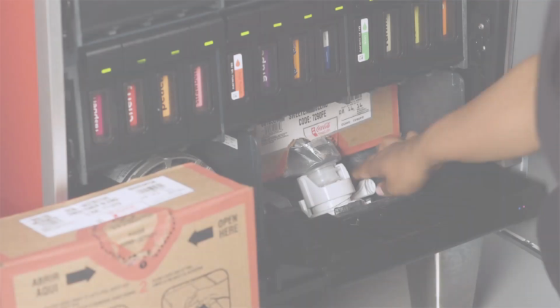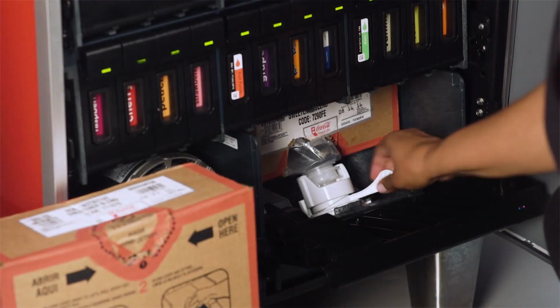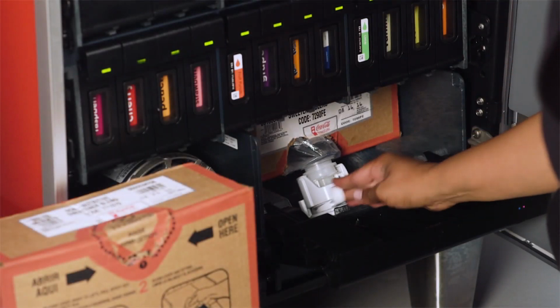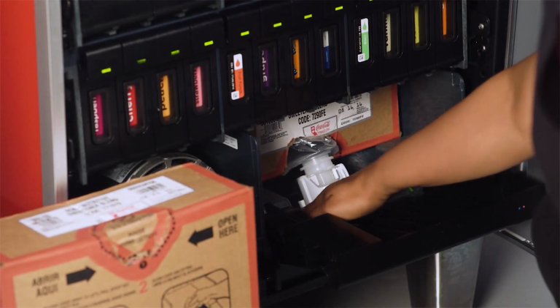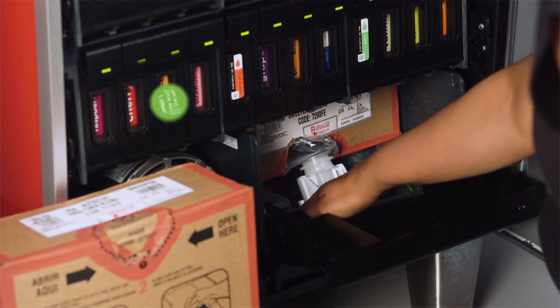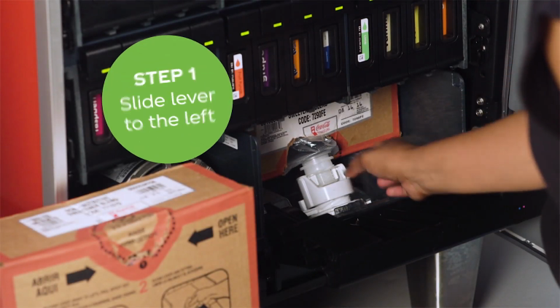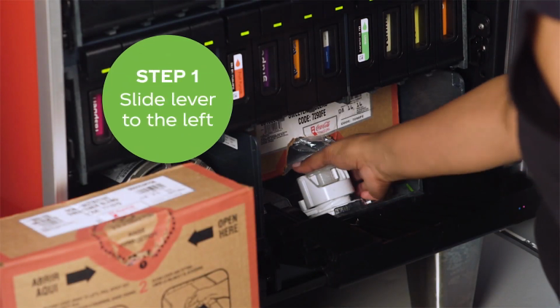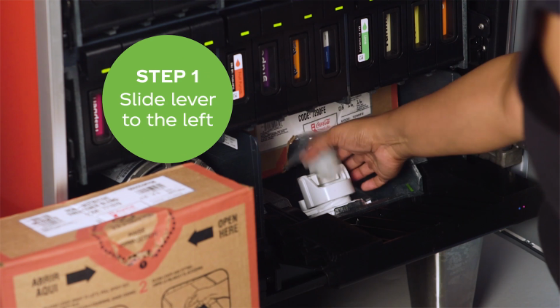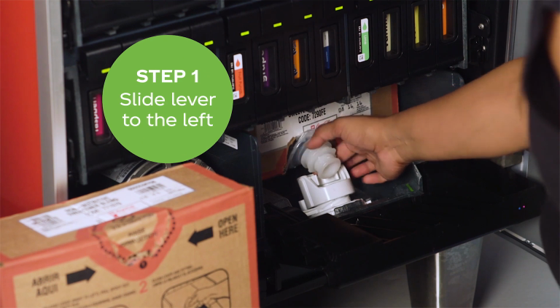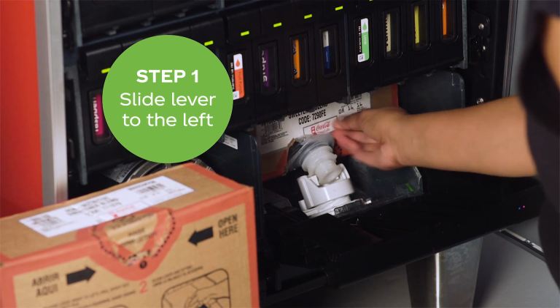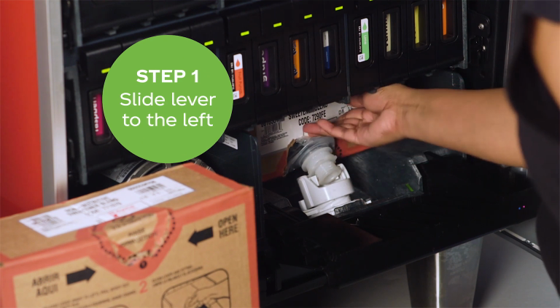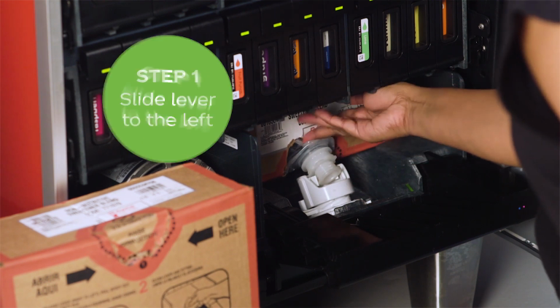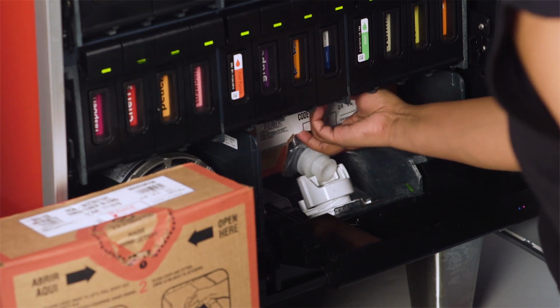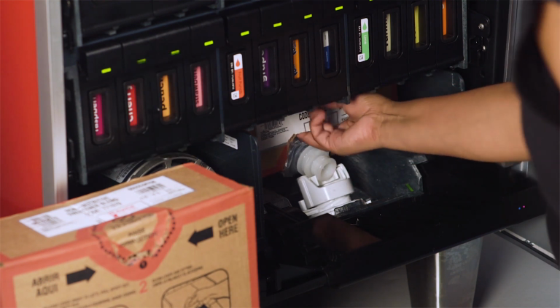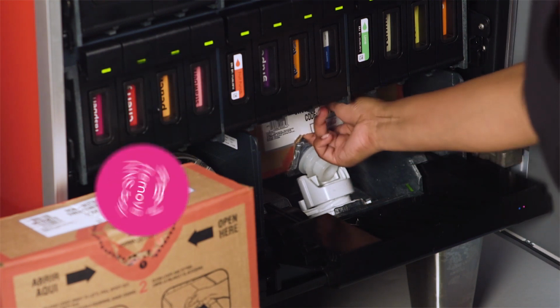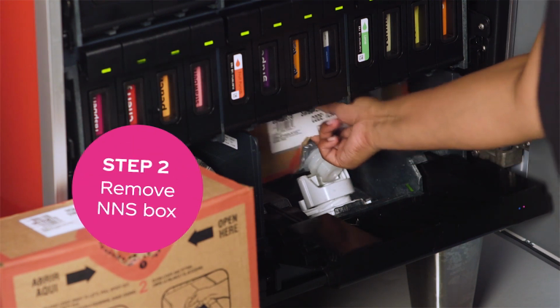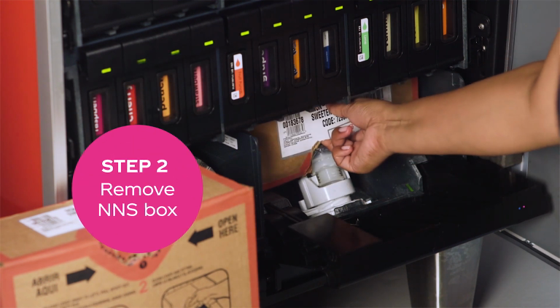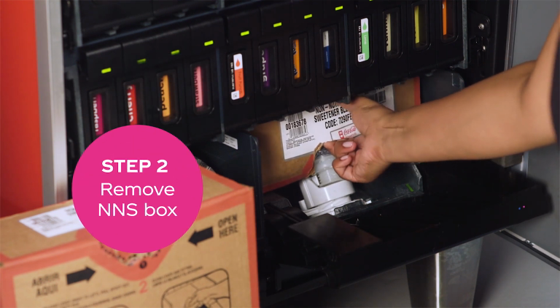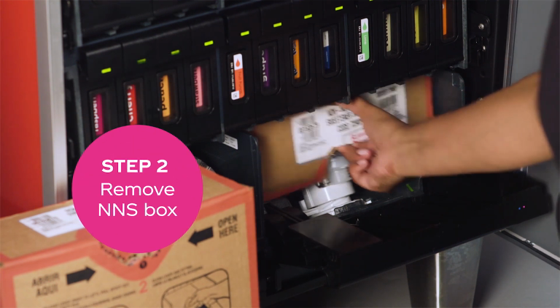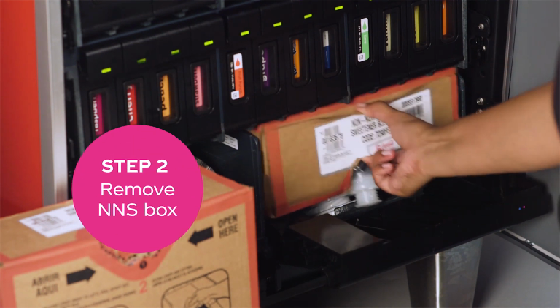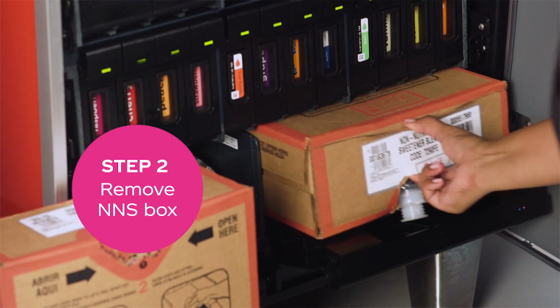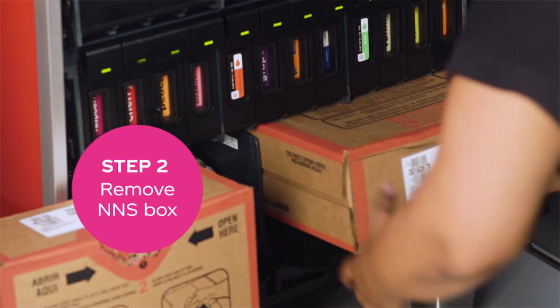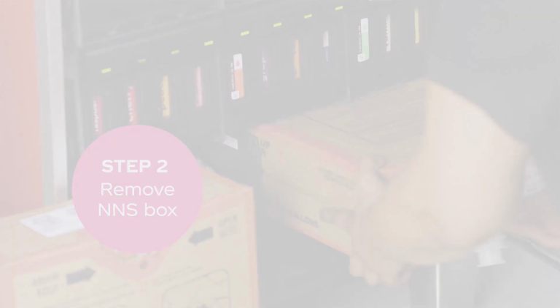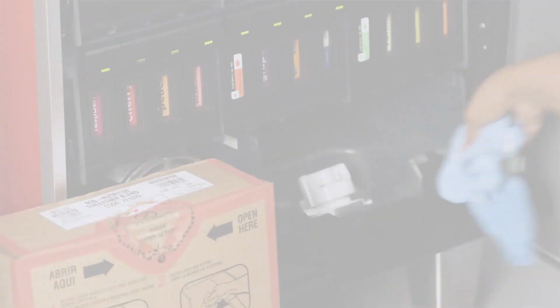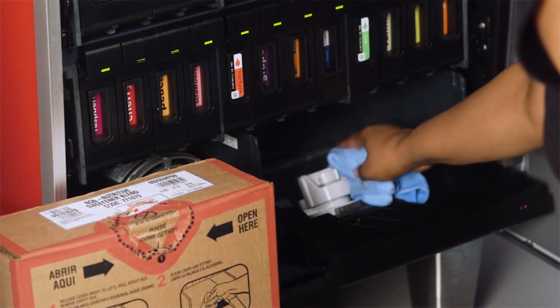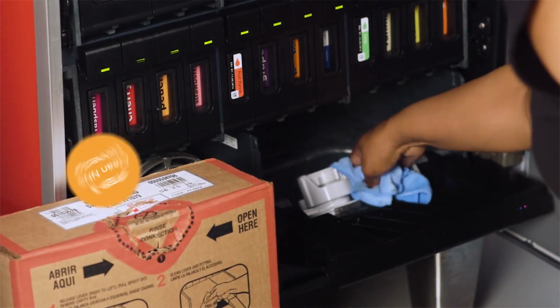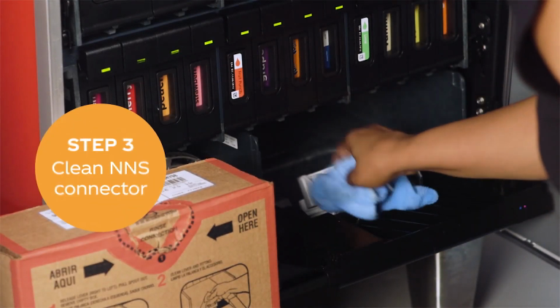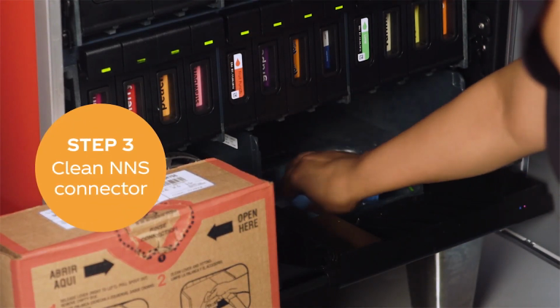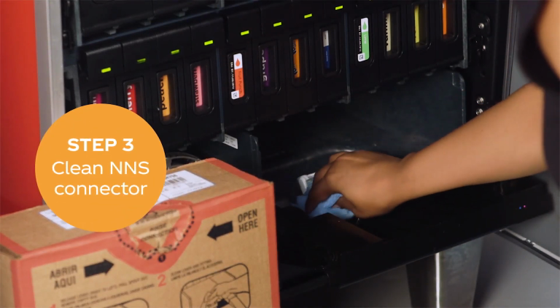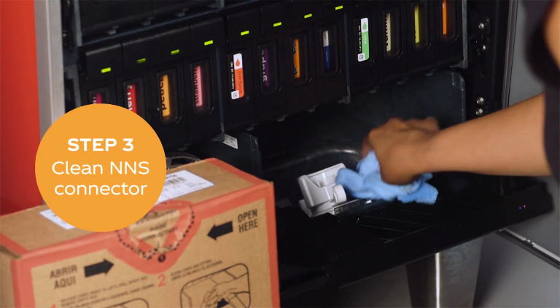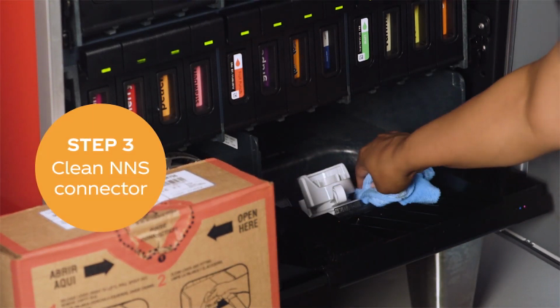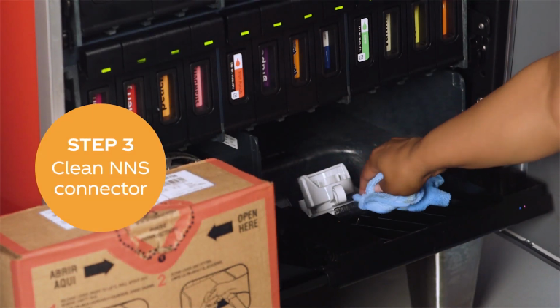Disconnect the NNS box by moving the lever to the left to release the spout. Lift the spout and remove the NNS box from the dispenser. Wipe off any crystallized sweetener to keep the connector clean.